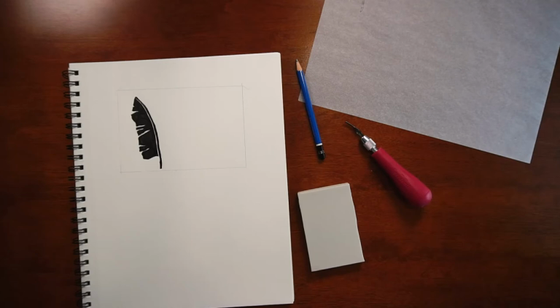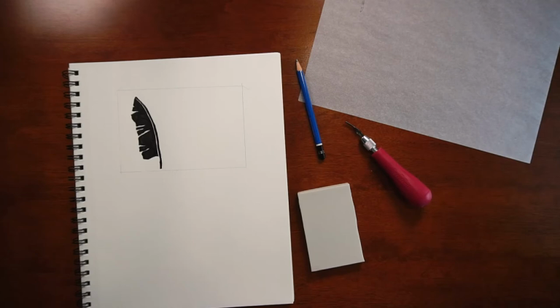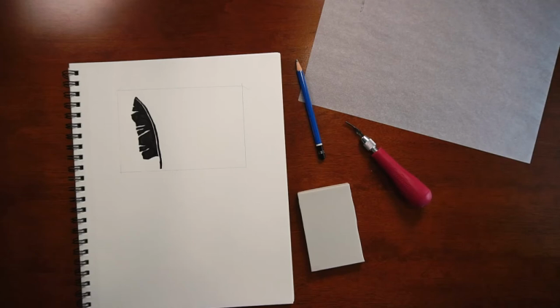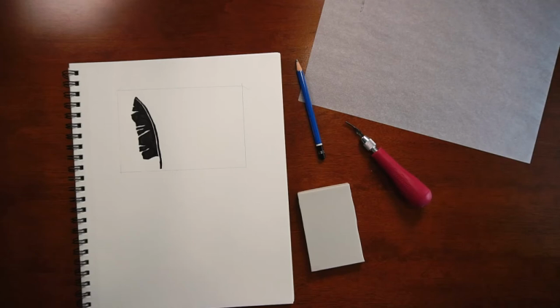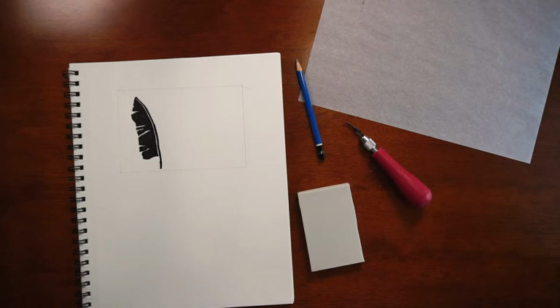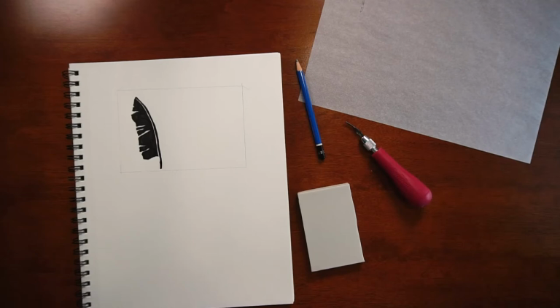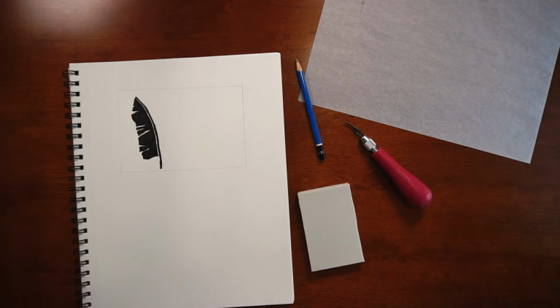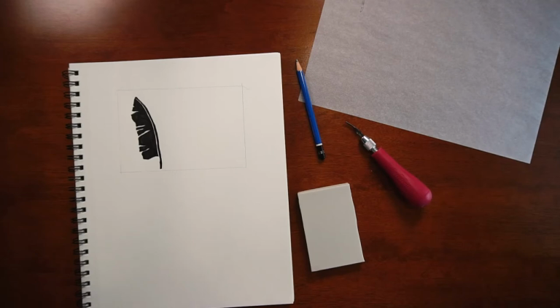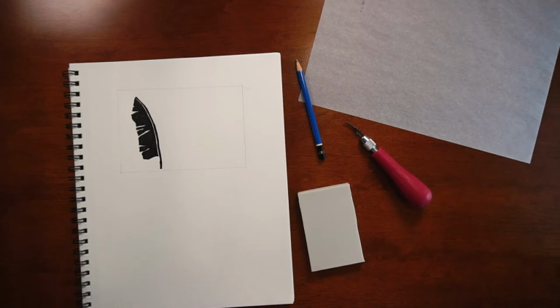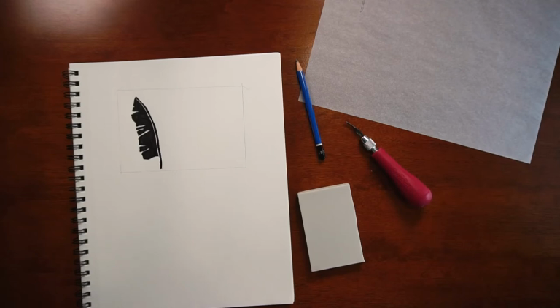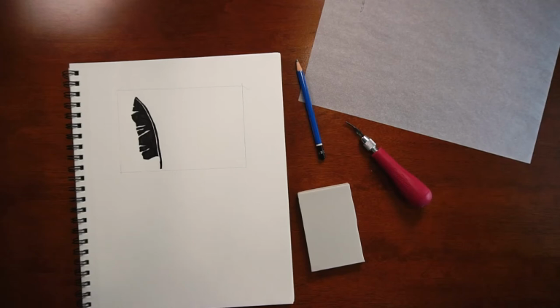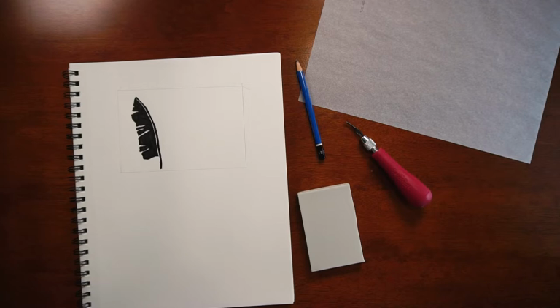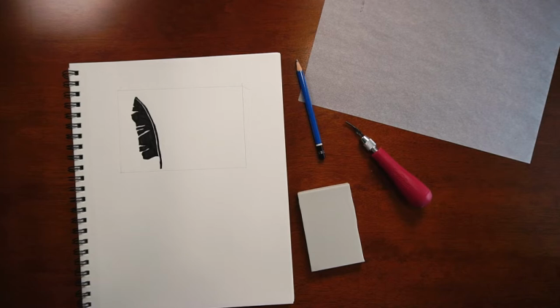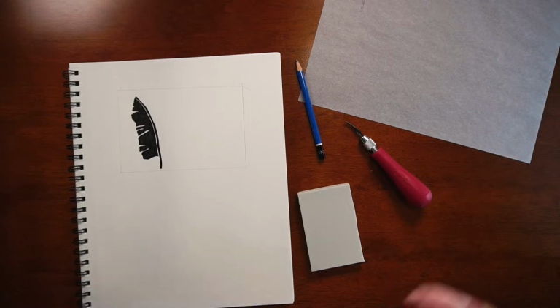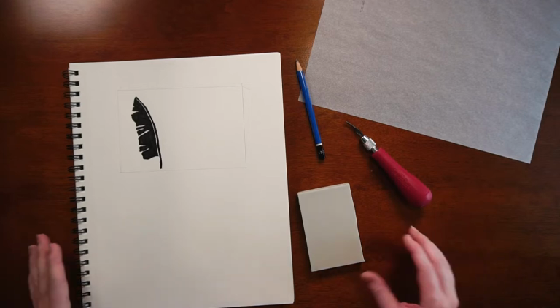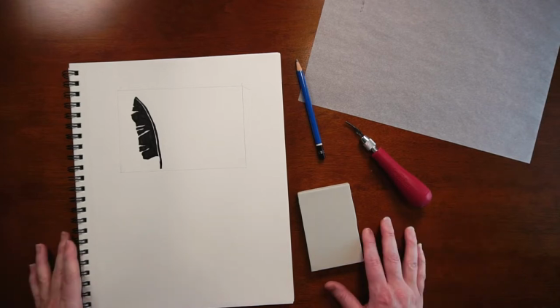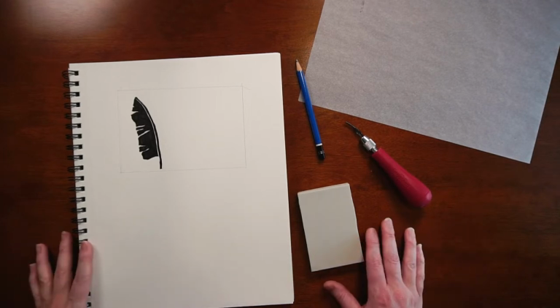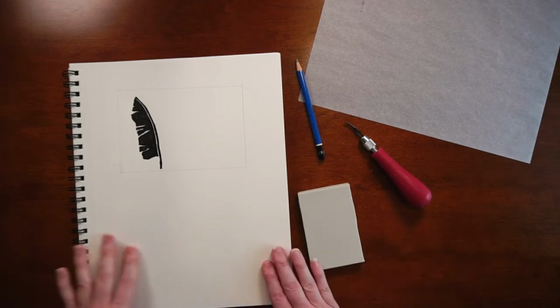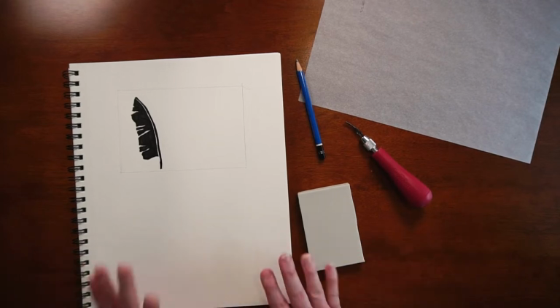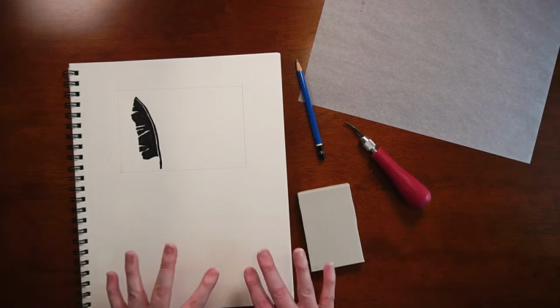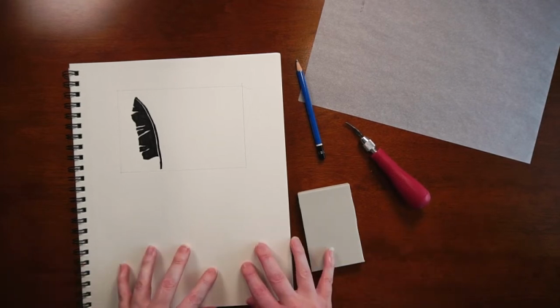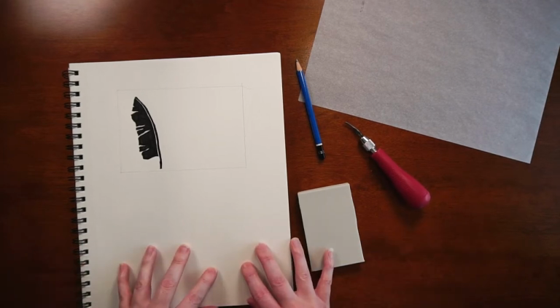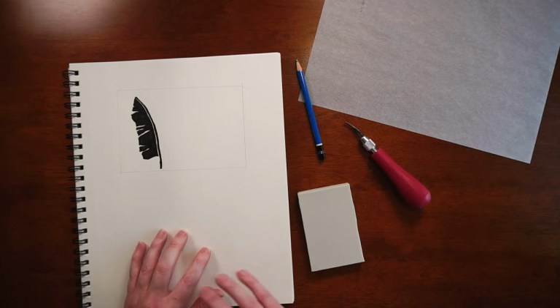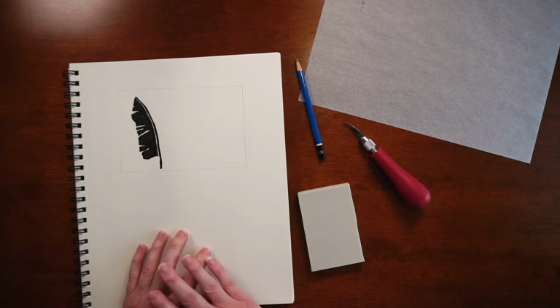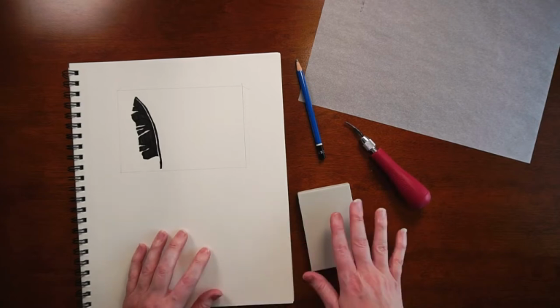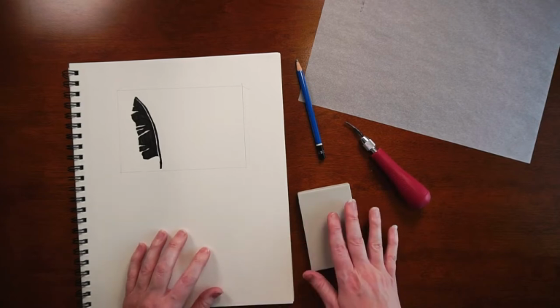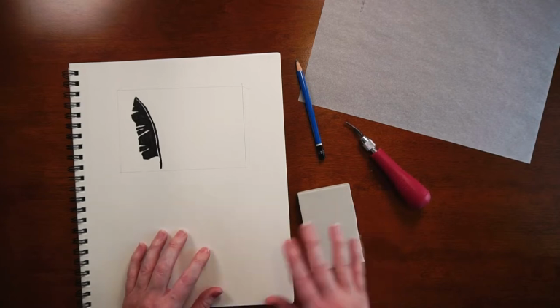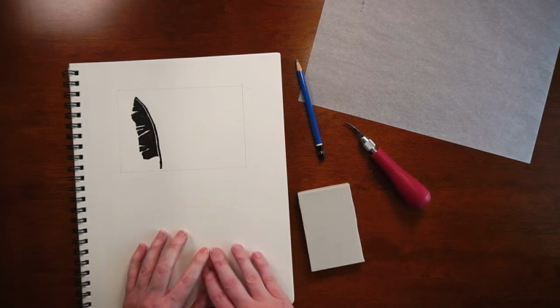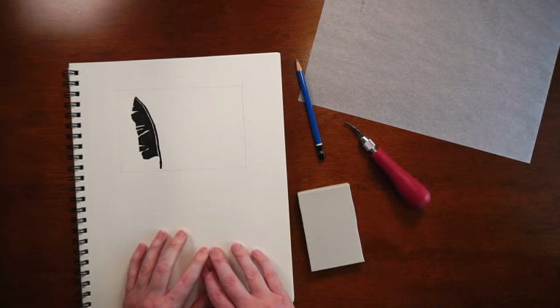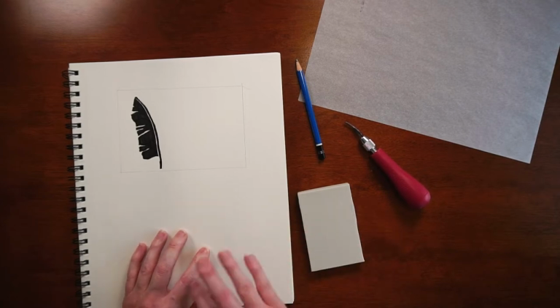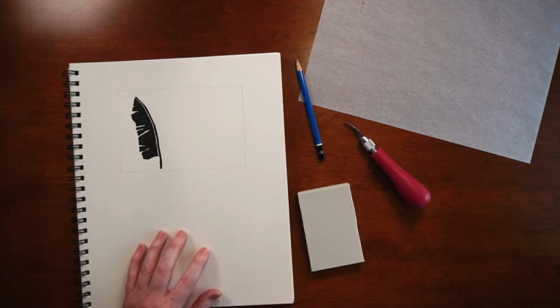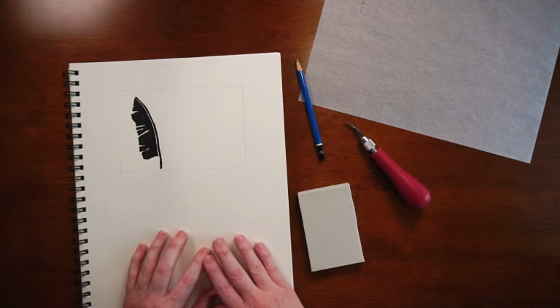Today I'll take you through all the steps you need to do your very first block print. I've split this into two different videos — this one covers the design and carving stage, and the next video covers the actual printing stage.